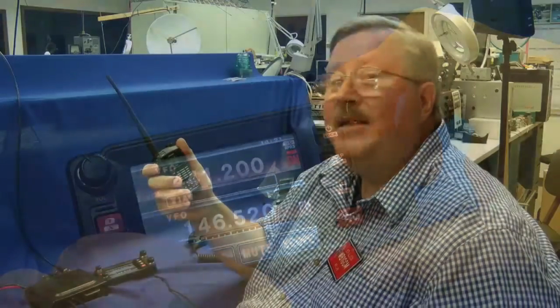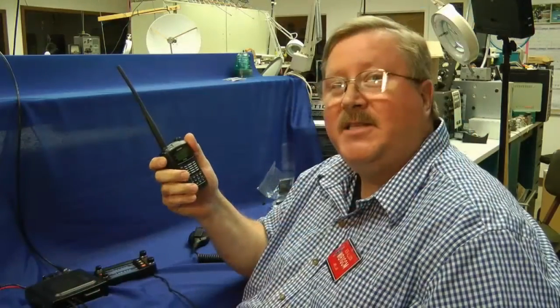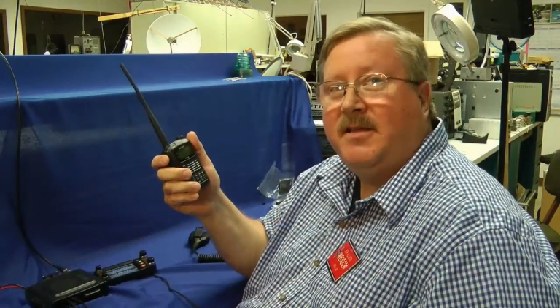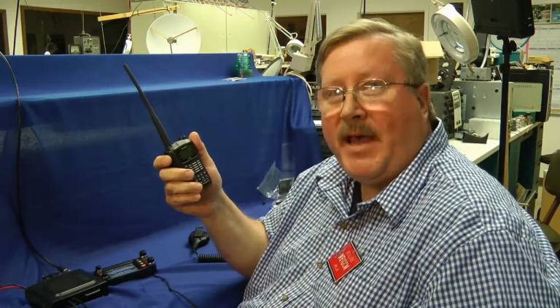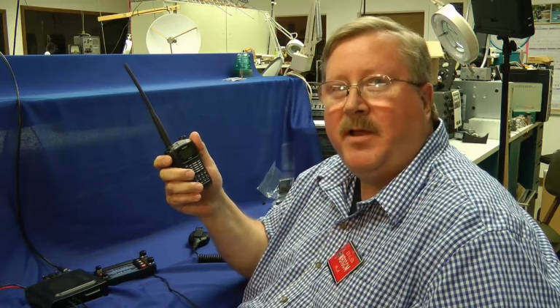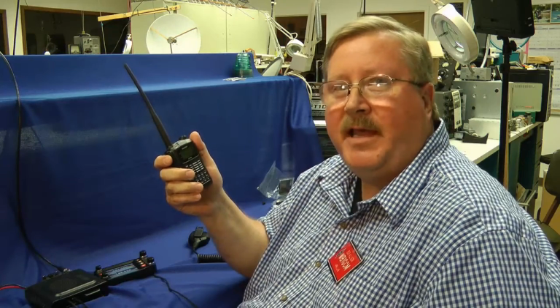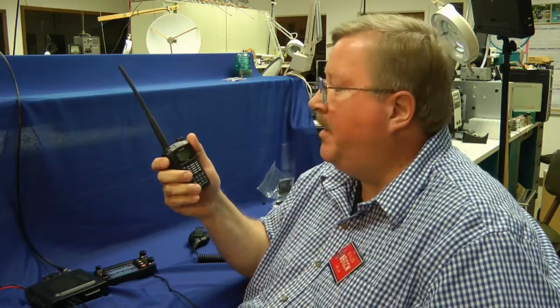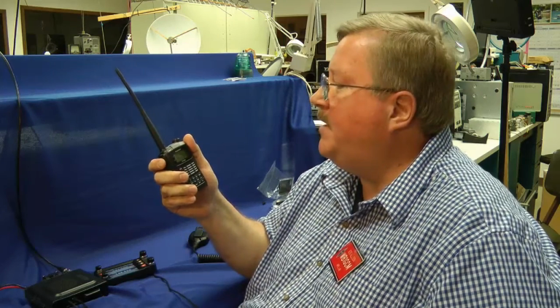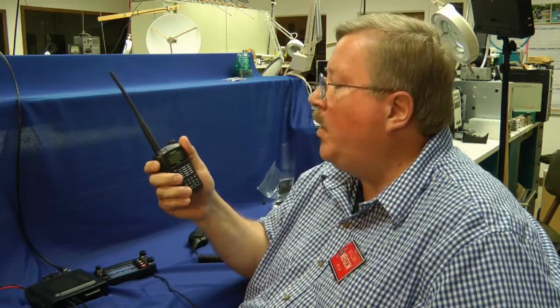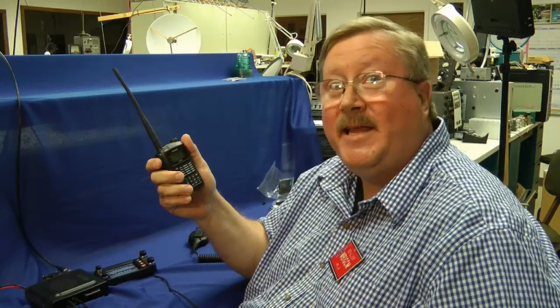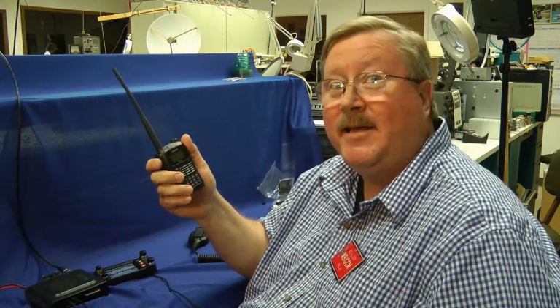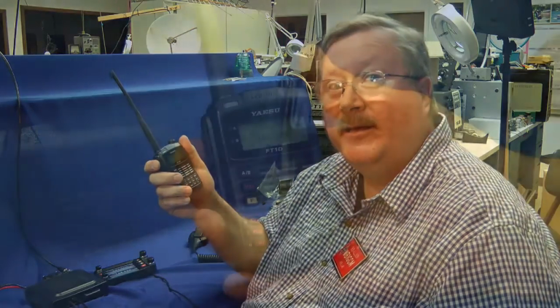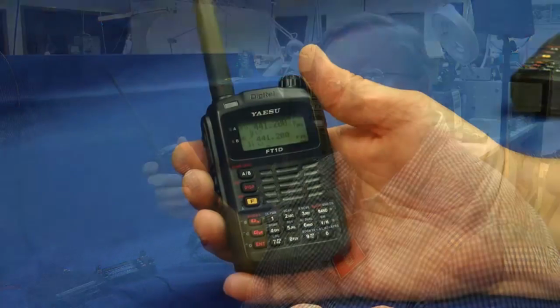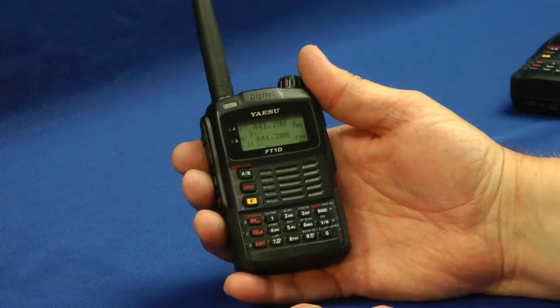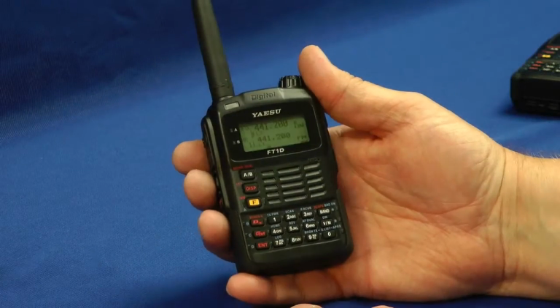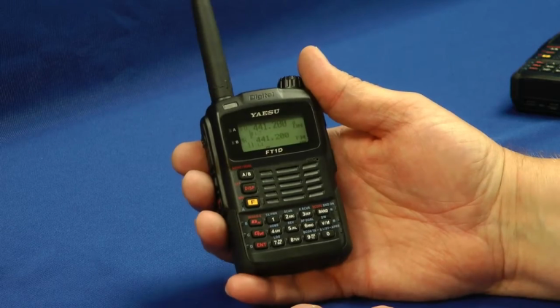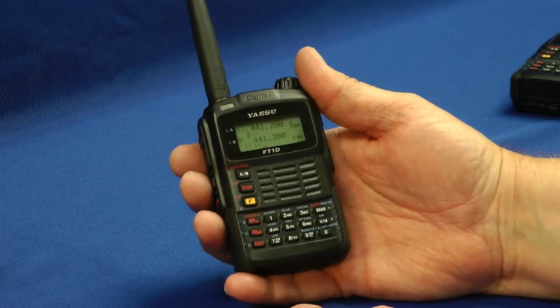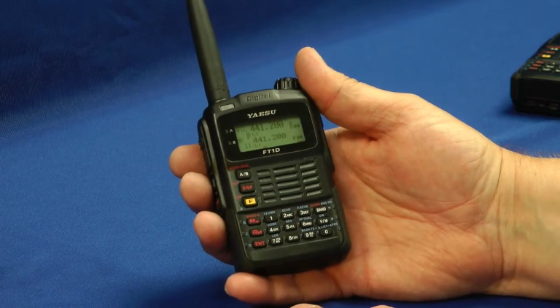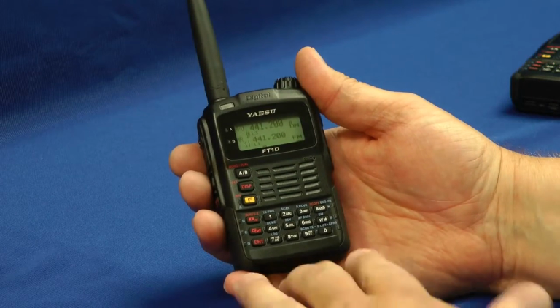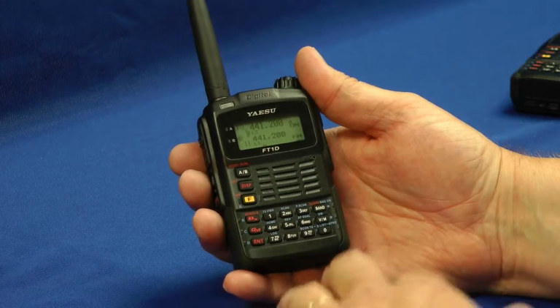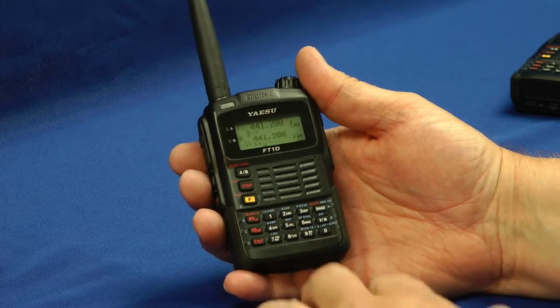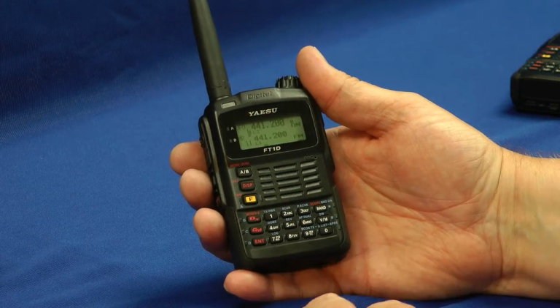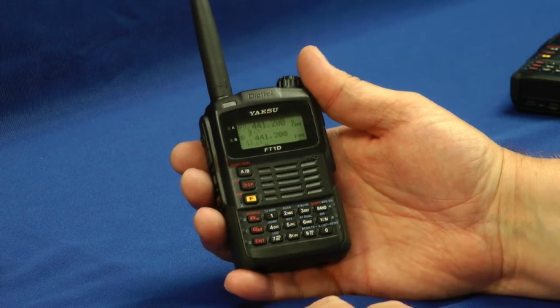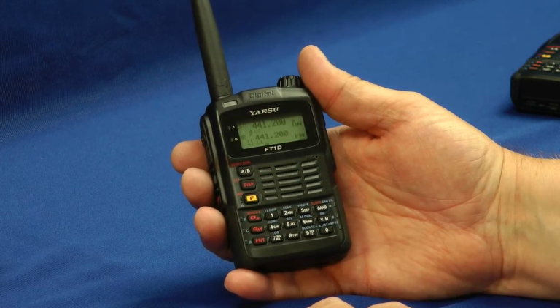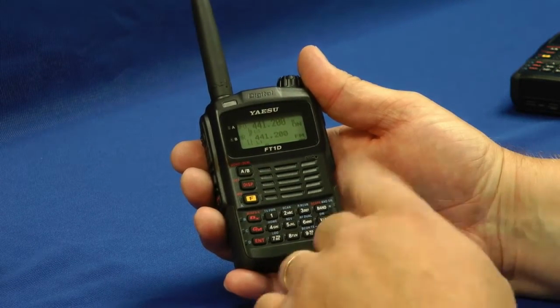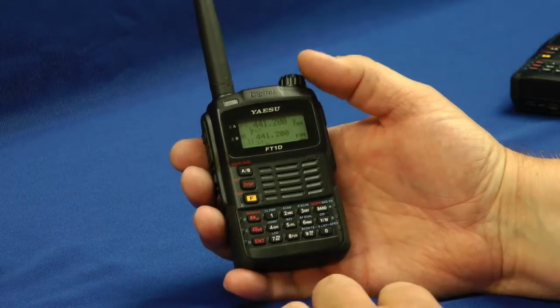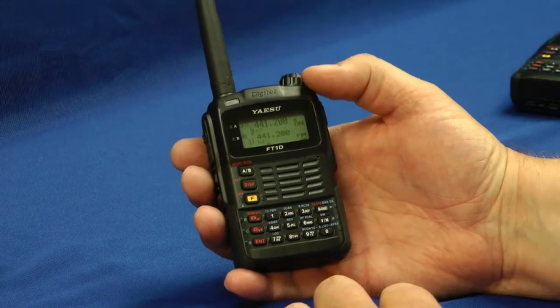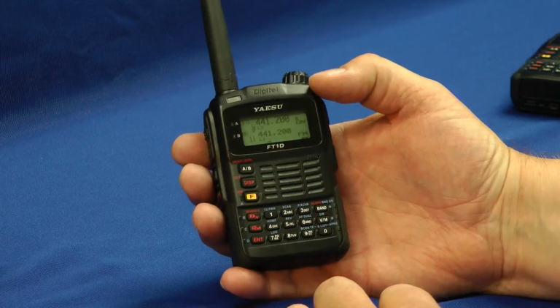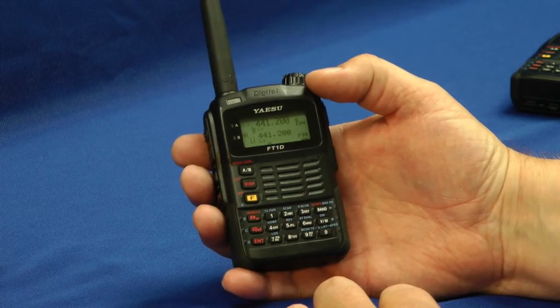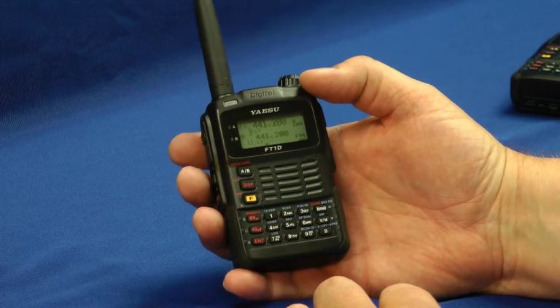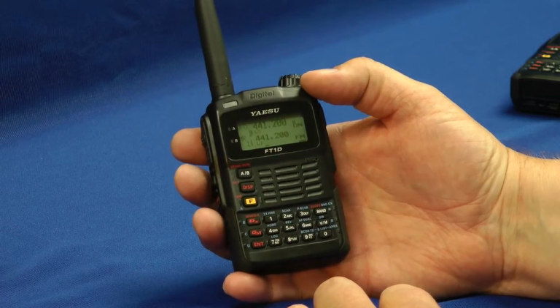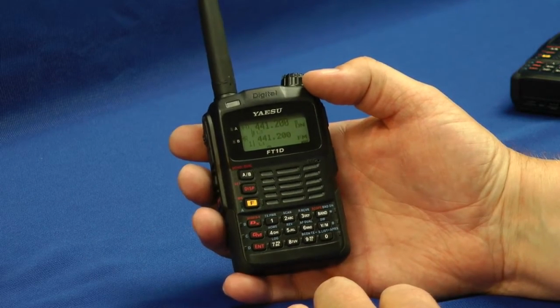Now let's take a look at the companion radio, the Yaesu FT1D. Similar to the other Yaesu handhelds, but of course this one is digital and analog FM.